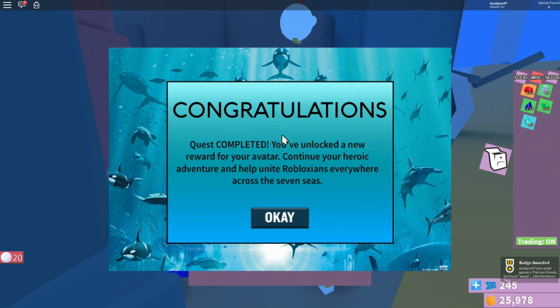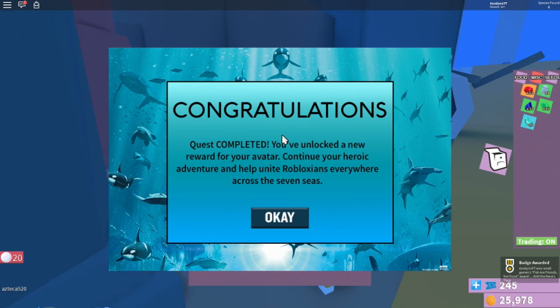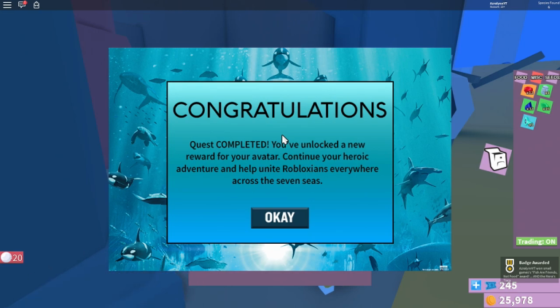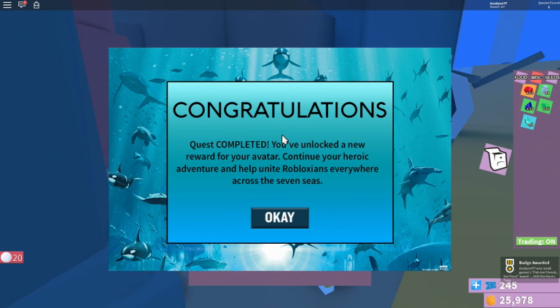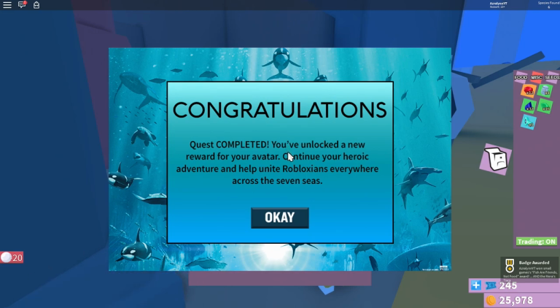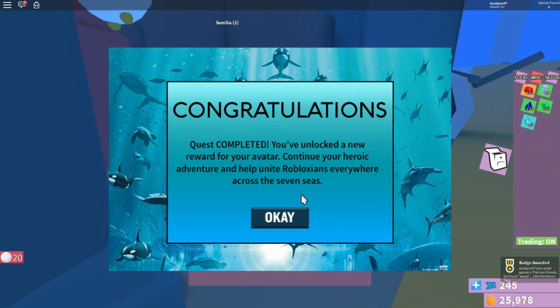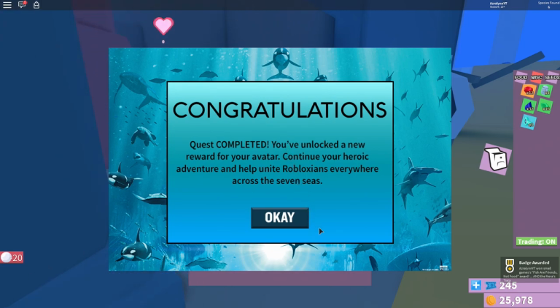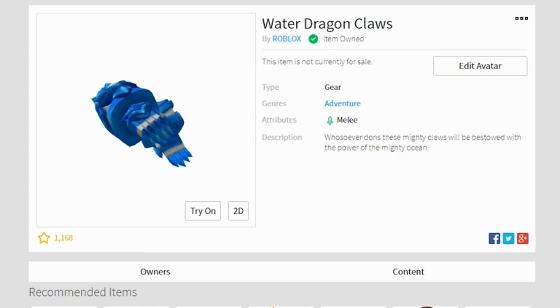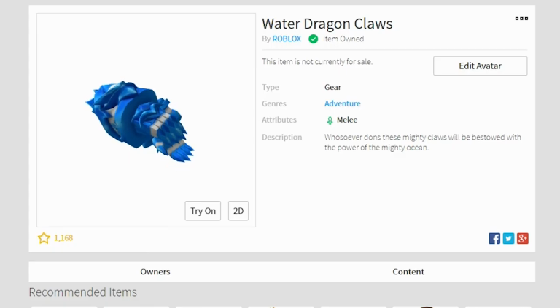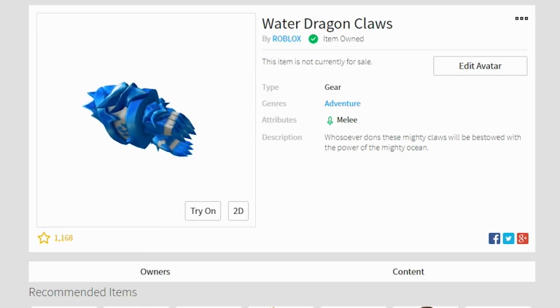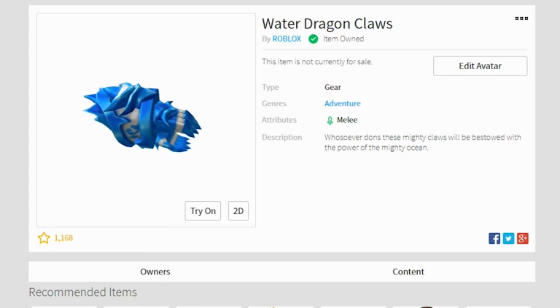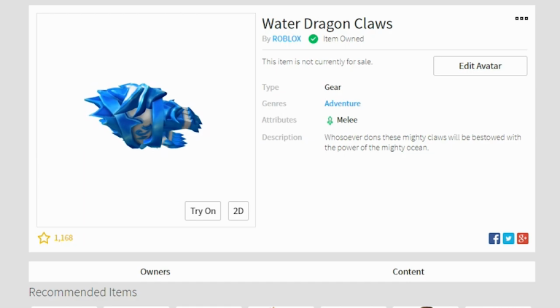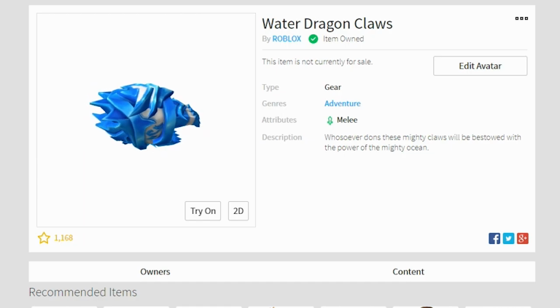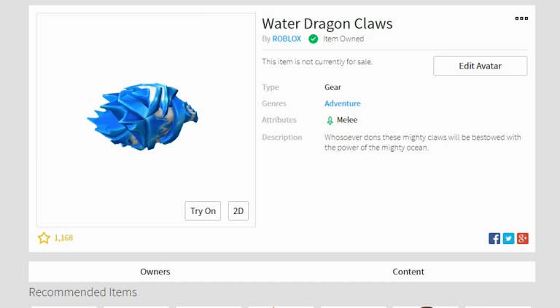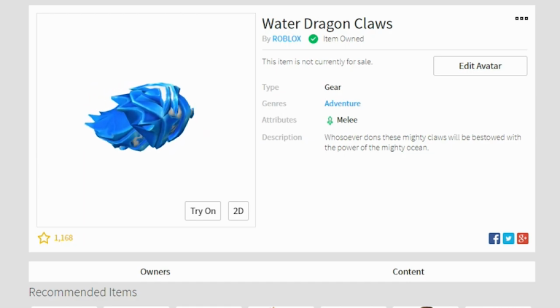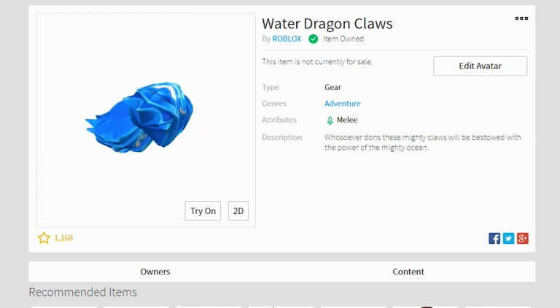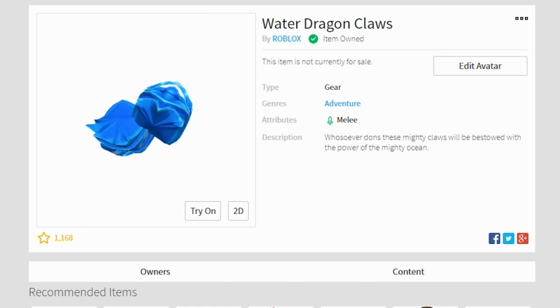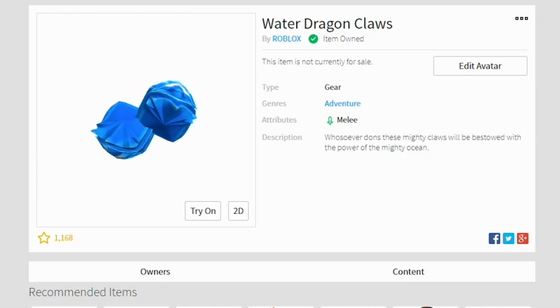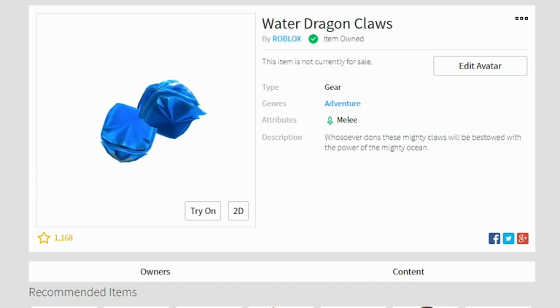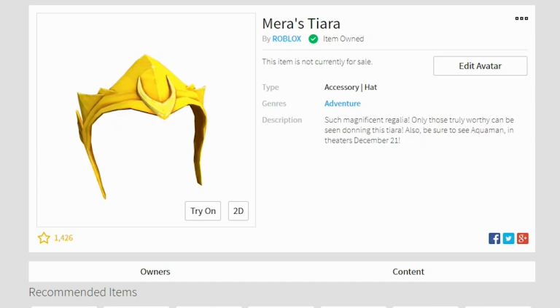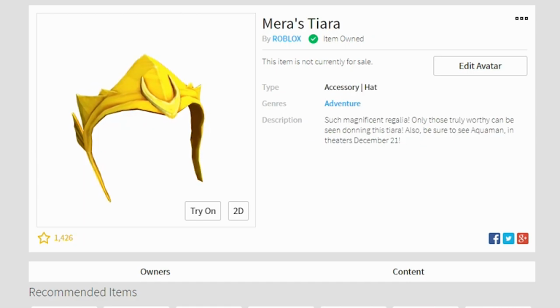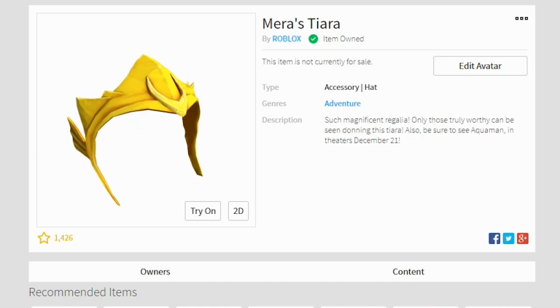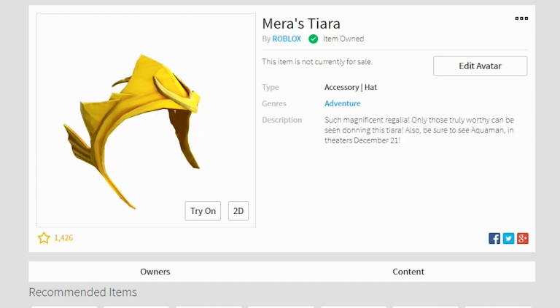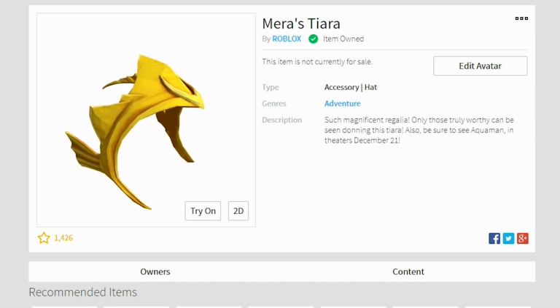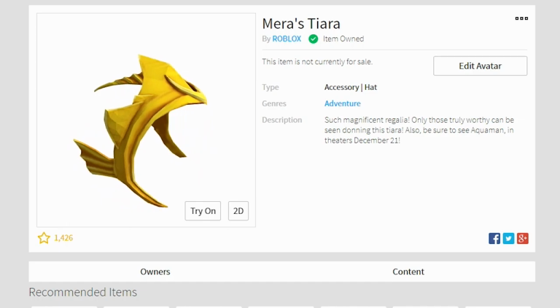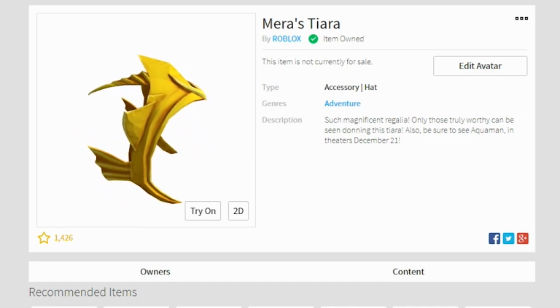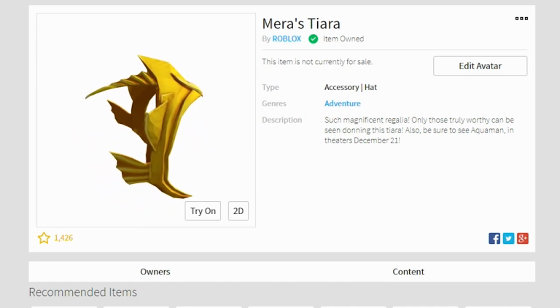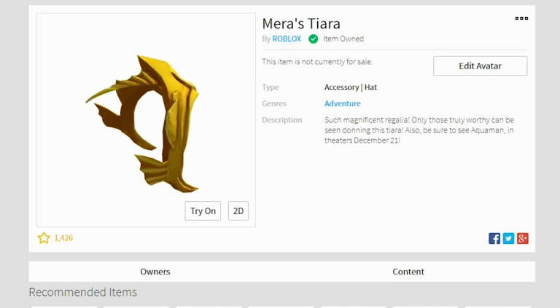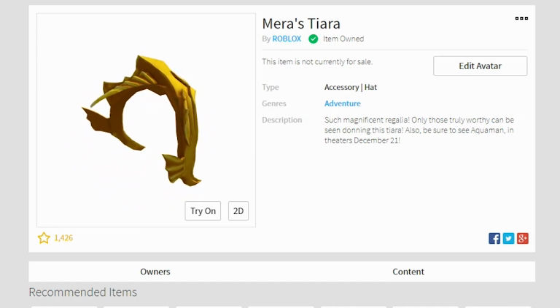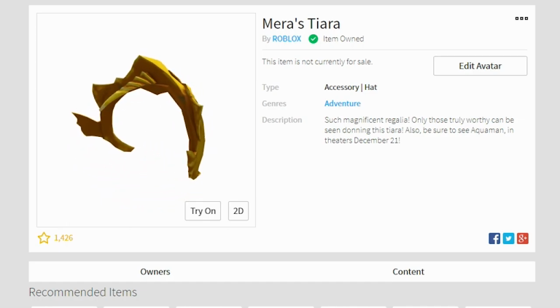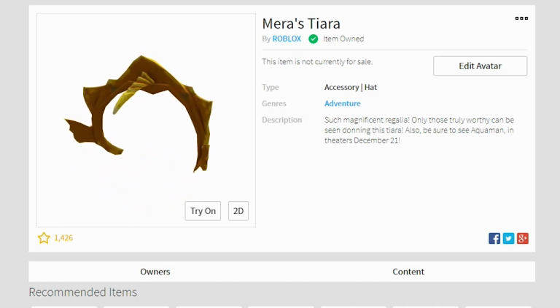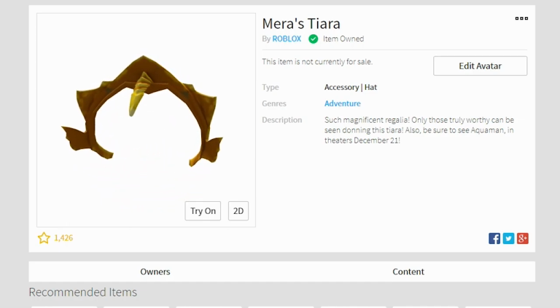And that's it guys — super easy to unlock both the Water Dragon Claws and Mara's Tiara during the Aquaman event. I hope you guys enjoyed the video. If you did, don't forget to hit that like button. If you're new to the channel, don't forget to subscribe. Thanks for watching guys and have a wonderful day.